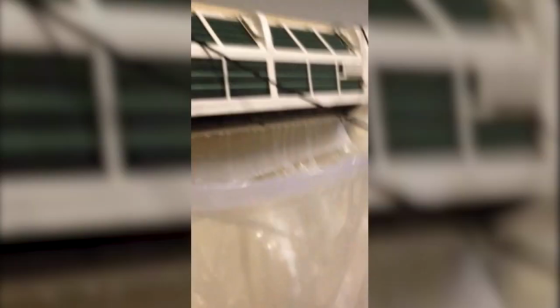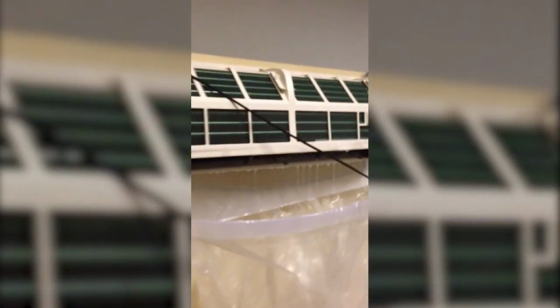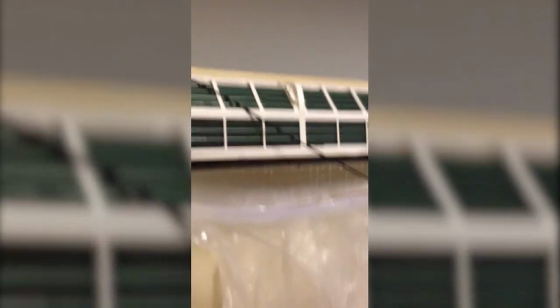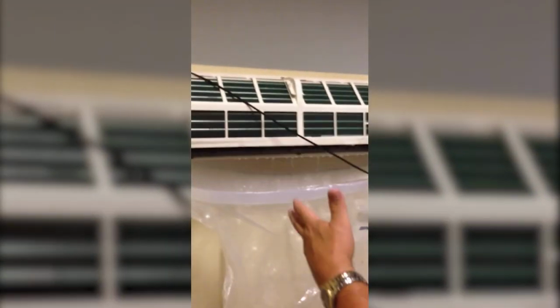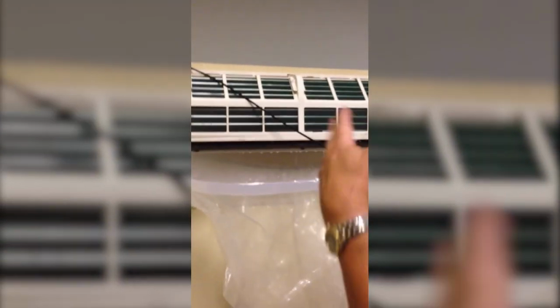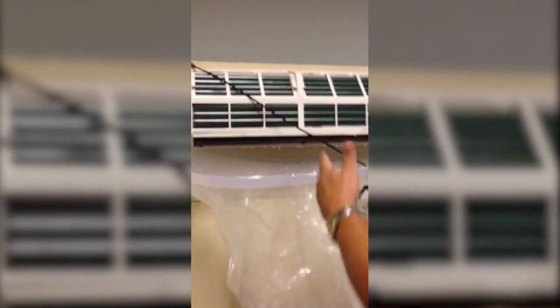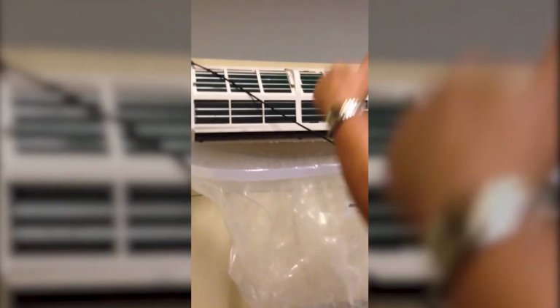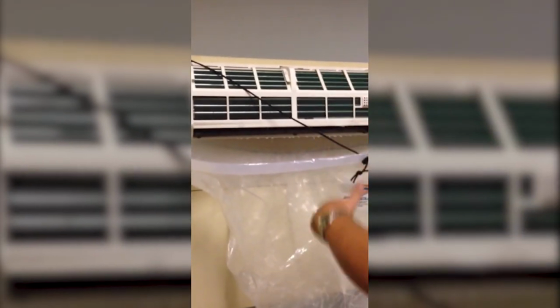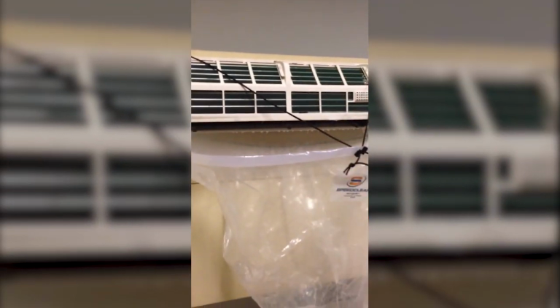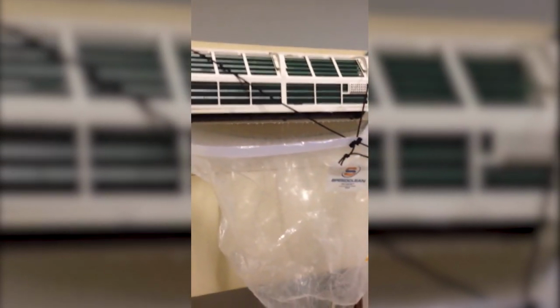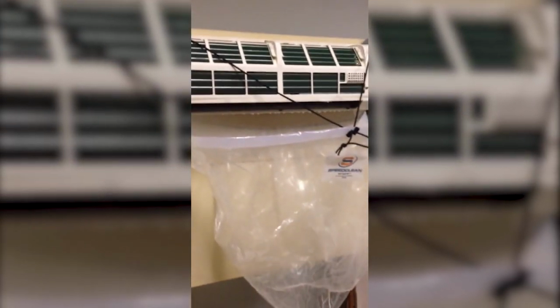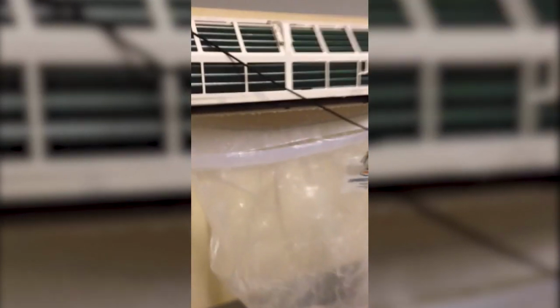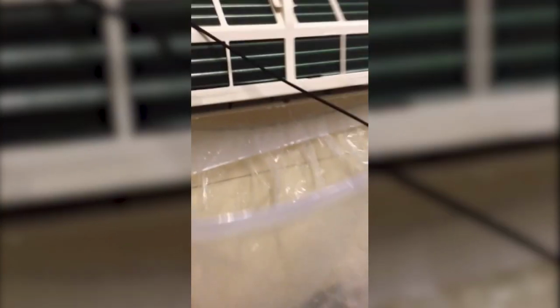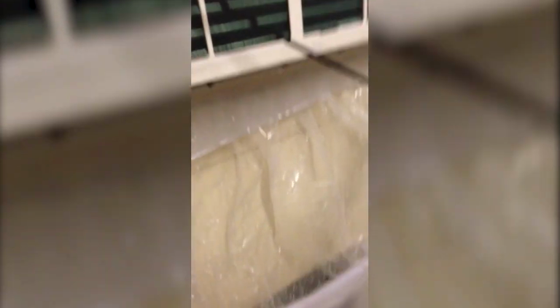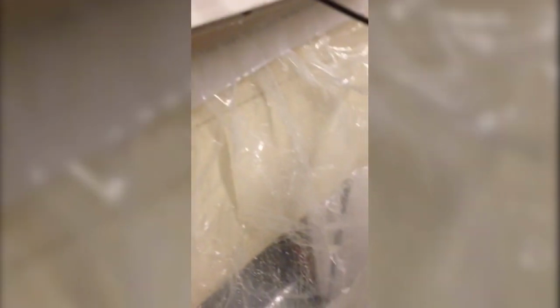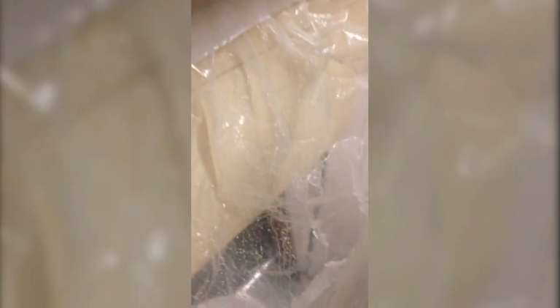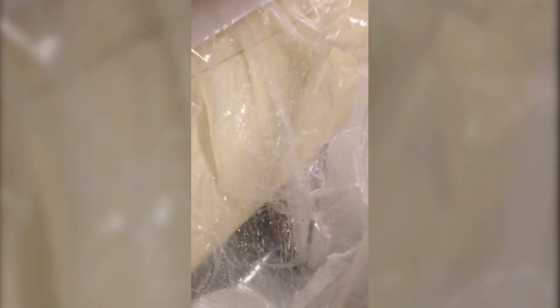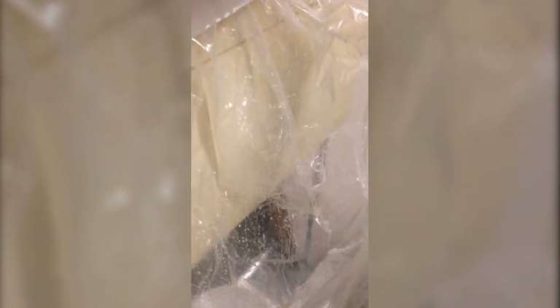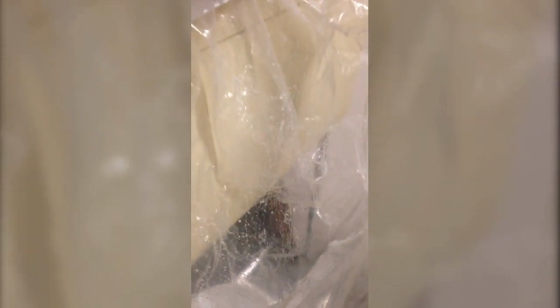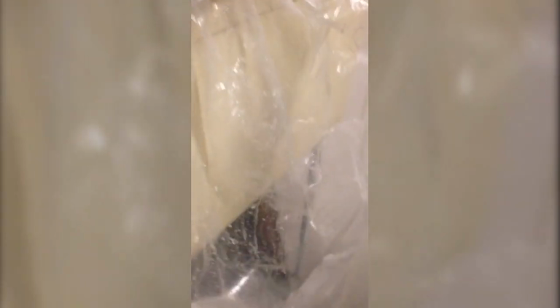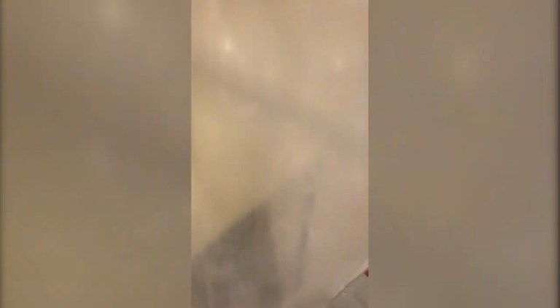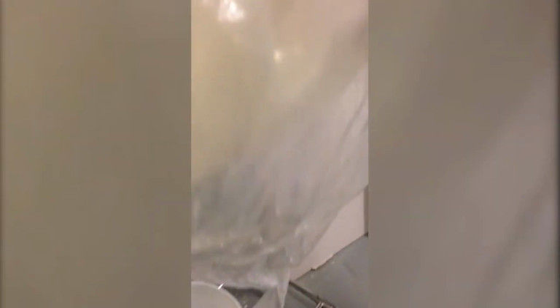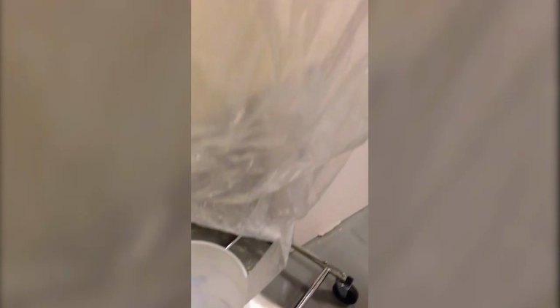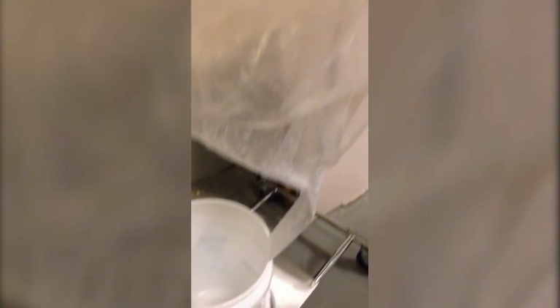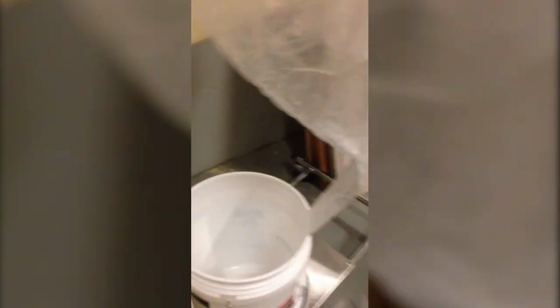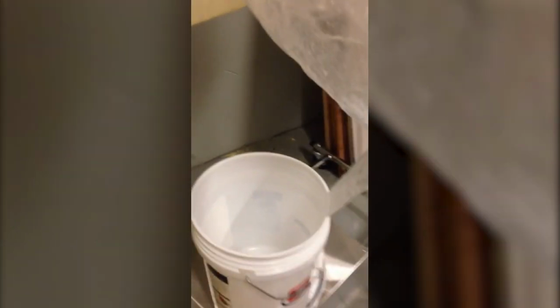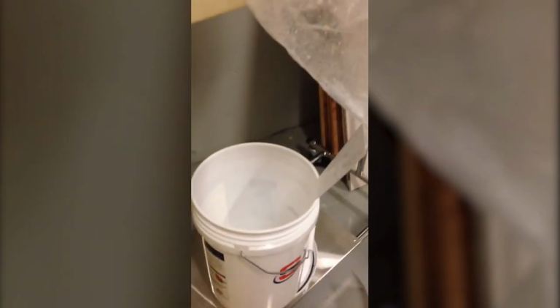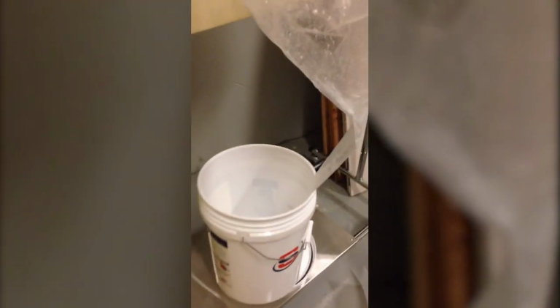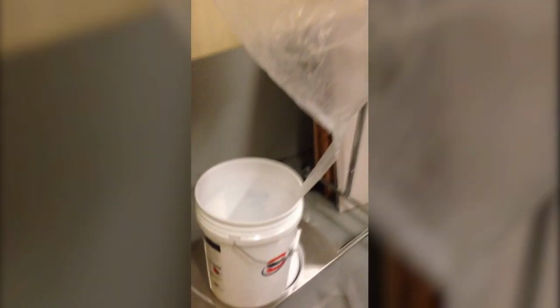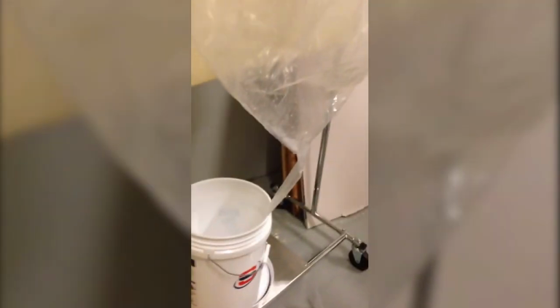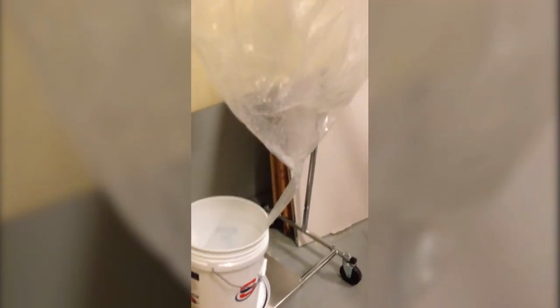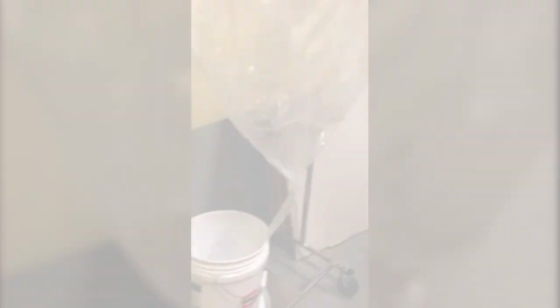Now the whole idea, obviously, is to spray into the unit. All that excess water and whatnot drops out of the bottom. If it doesn't go through the drain line of the unit, it drops out of the bottom of the mini-split, down into the bag and into the bucket. And essentially, that's all you need to do. Be careful not to overspray and you'll be good to go.